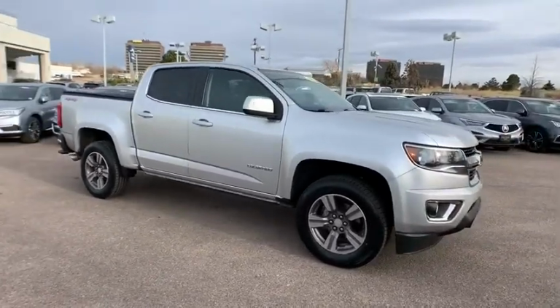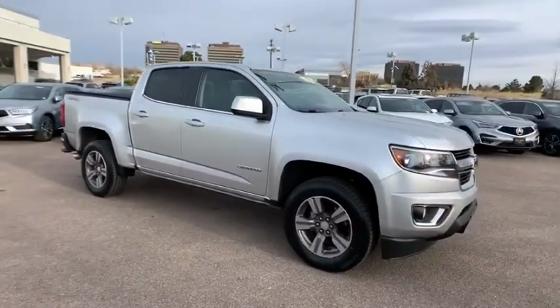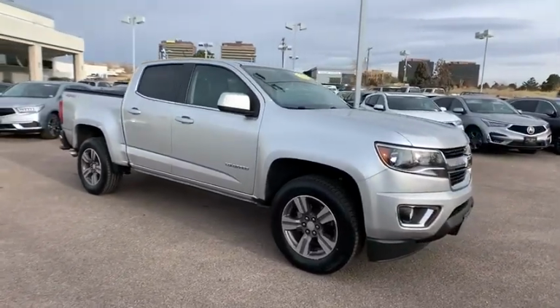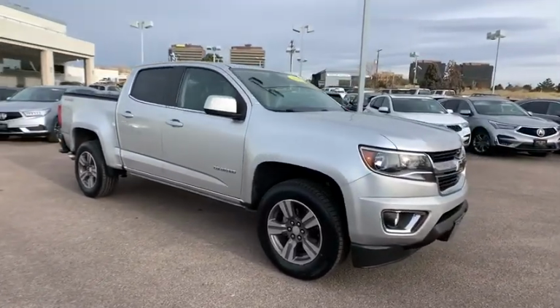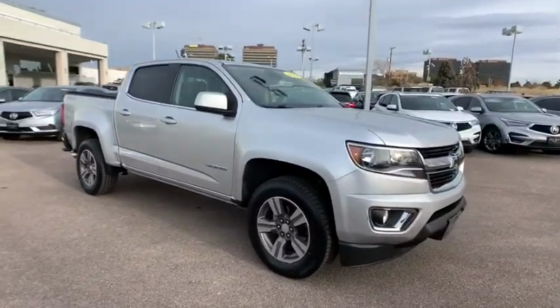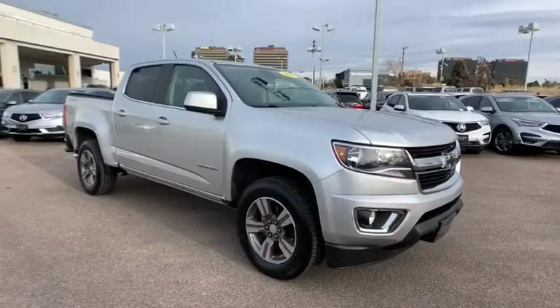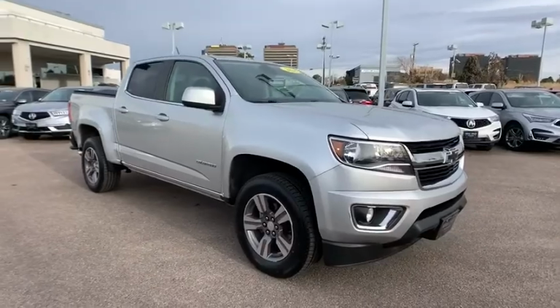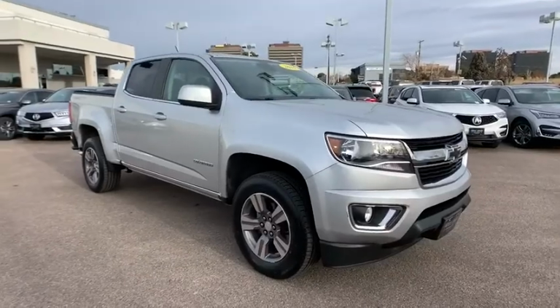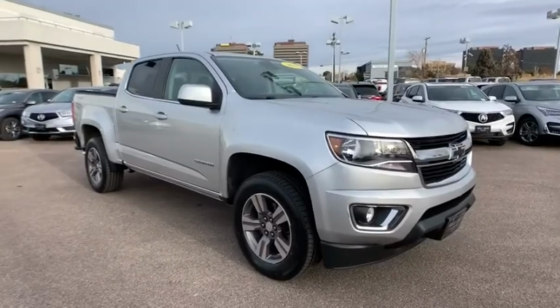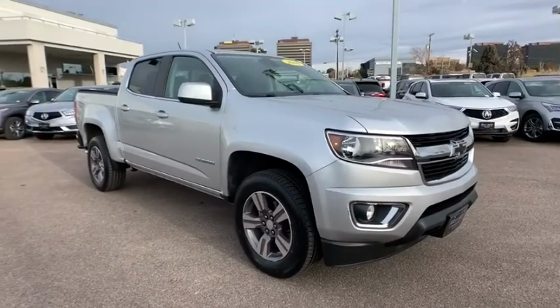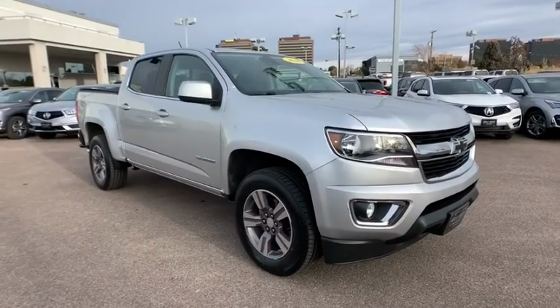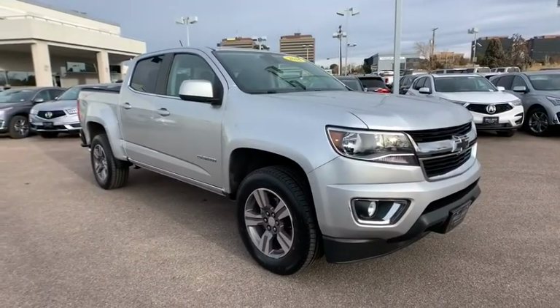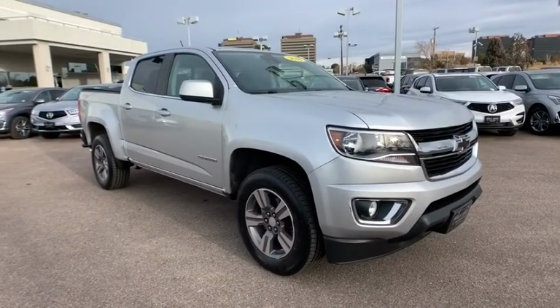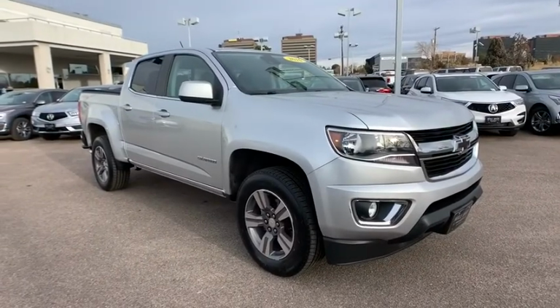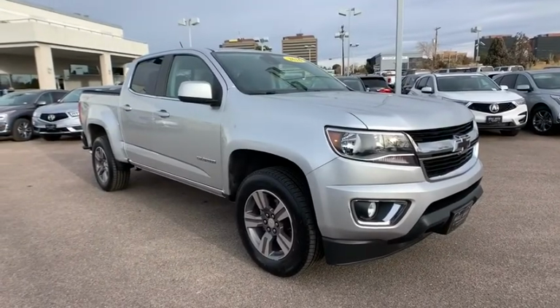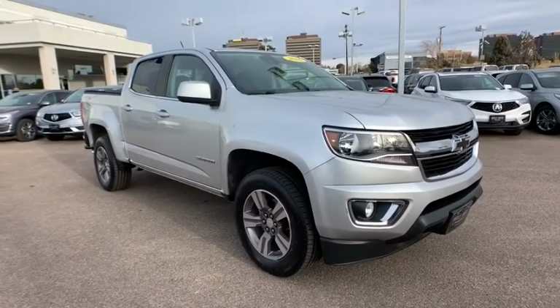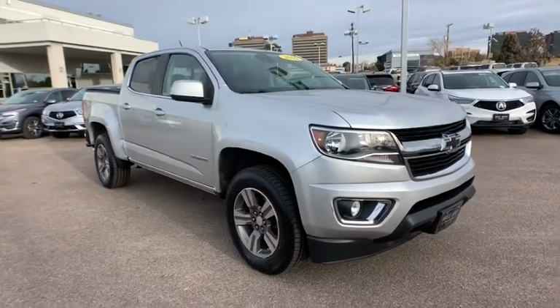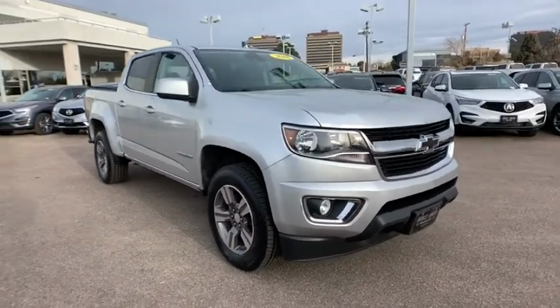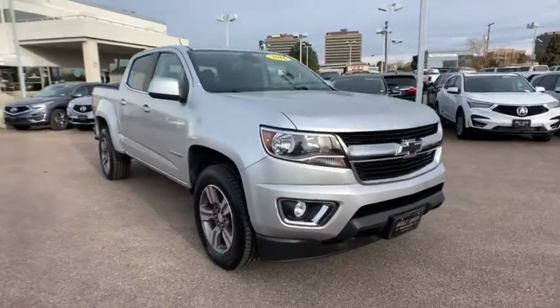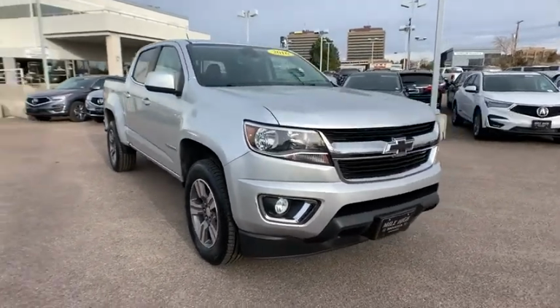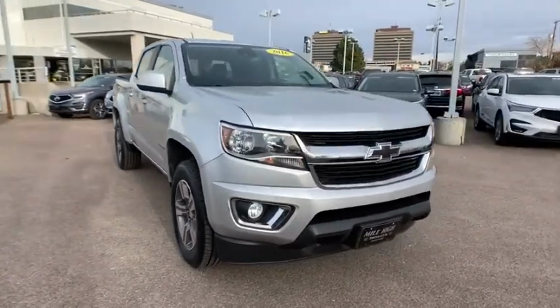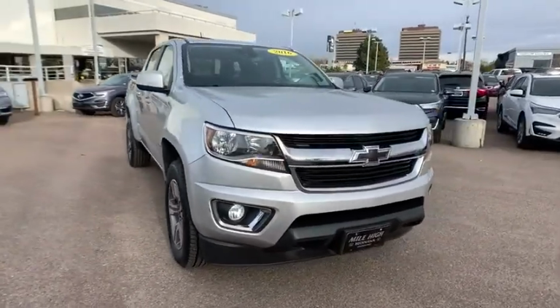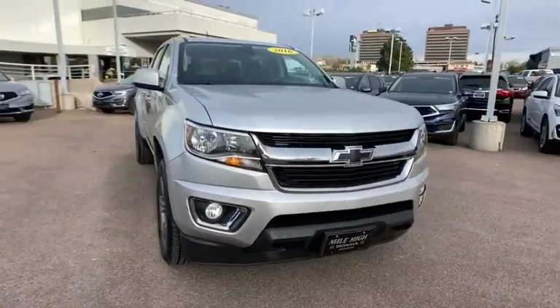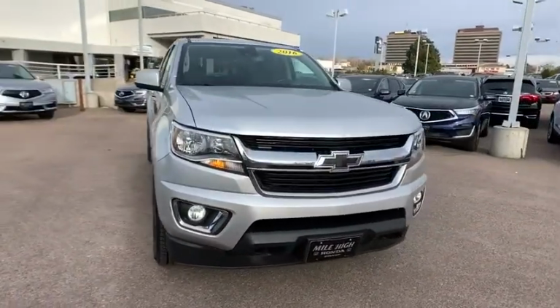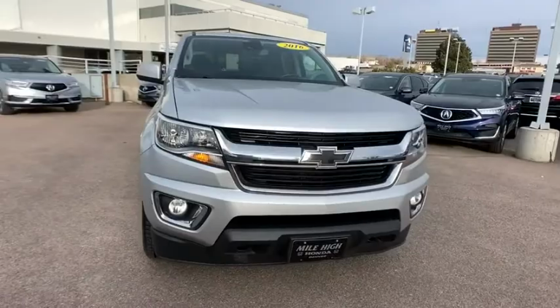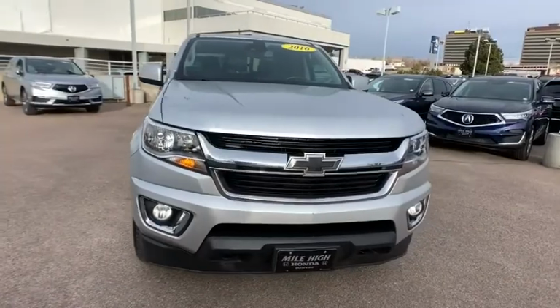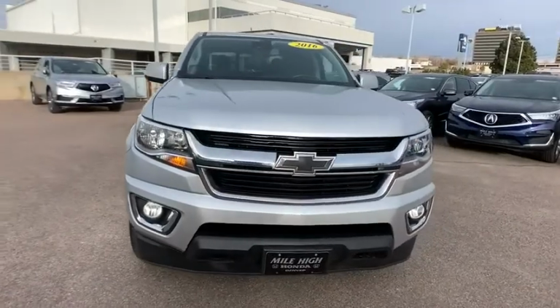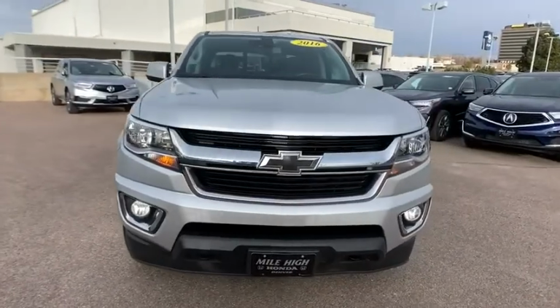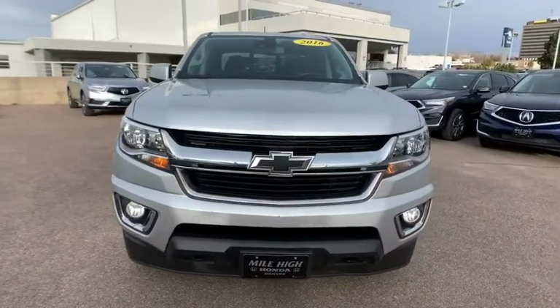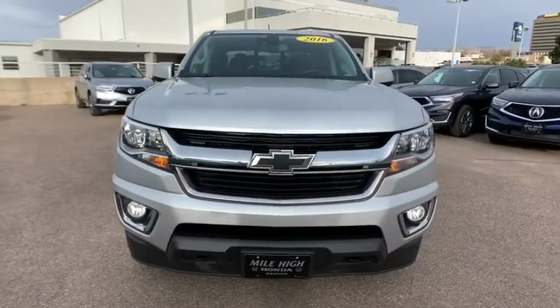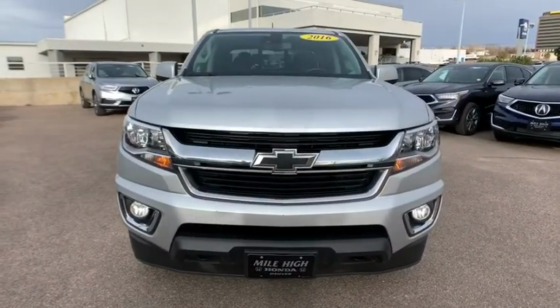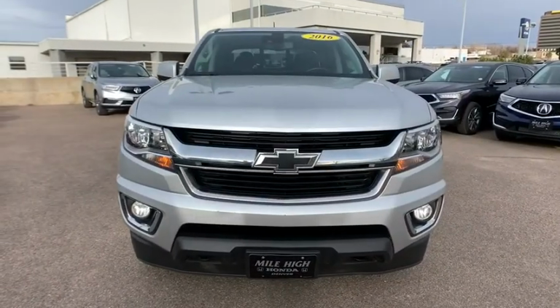This vehicle is Carfax certified one owner and qualifies for the Carfax buyback guarantee. Your new ride is just a phone call away.